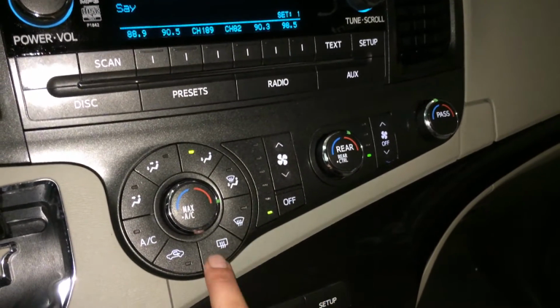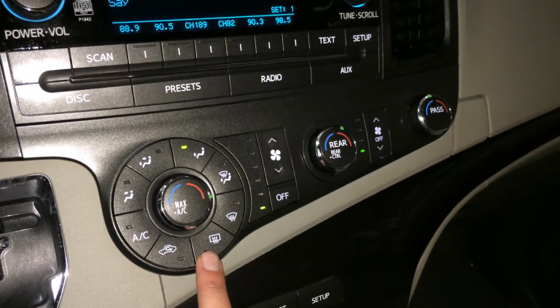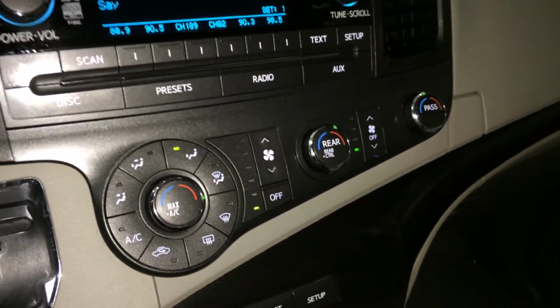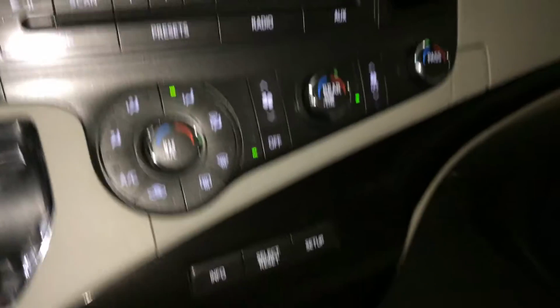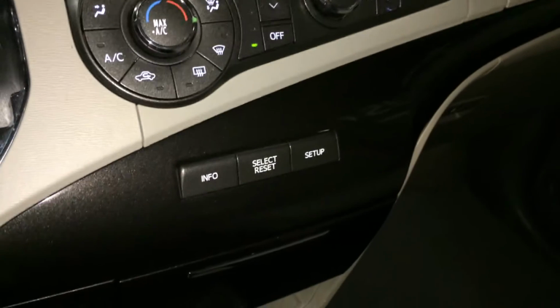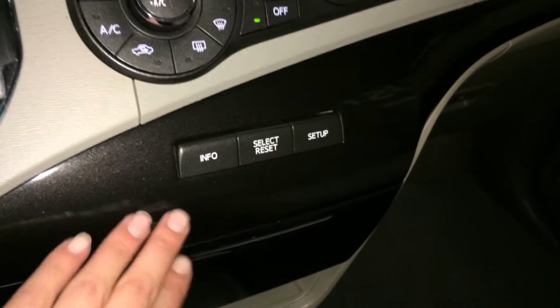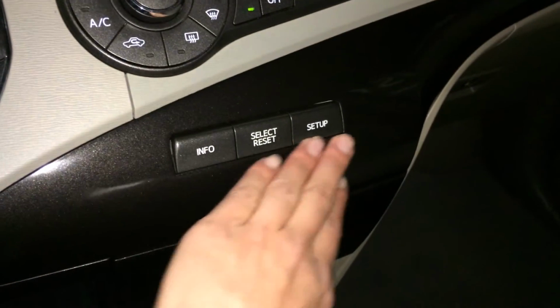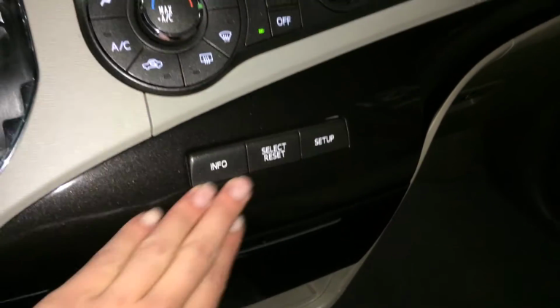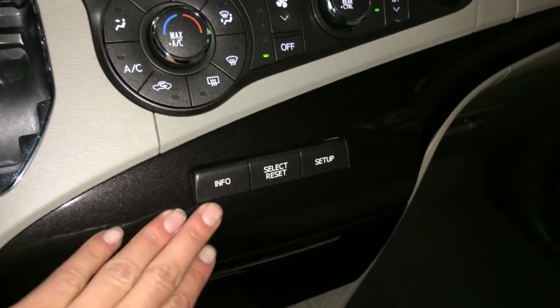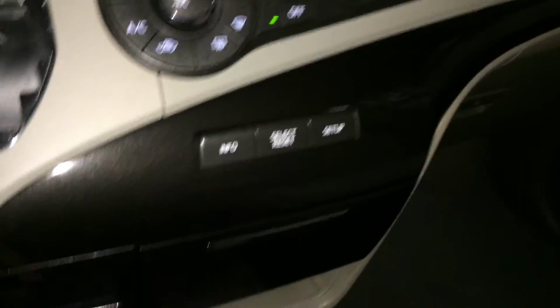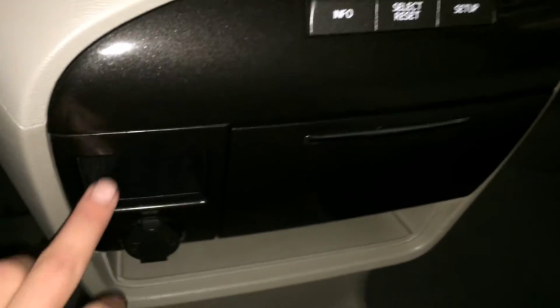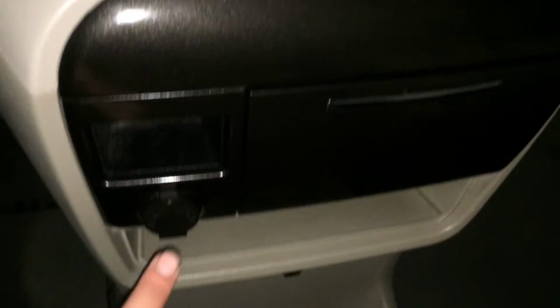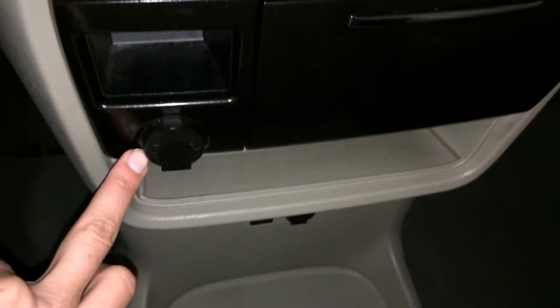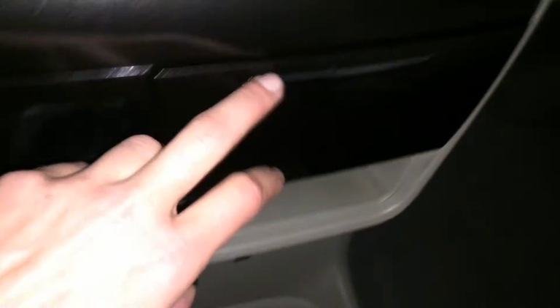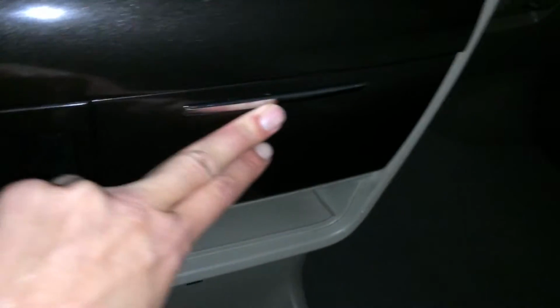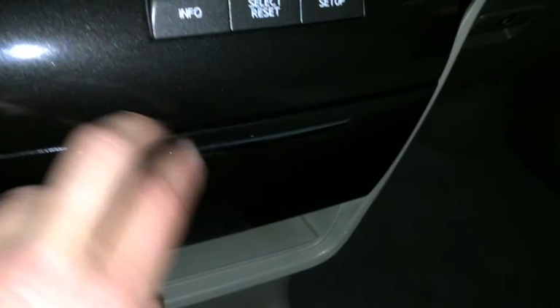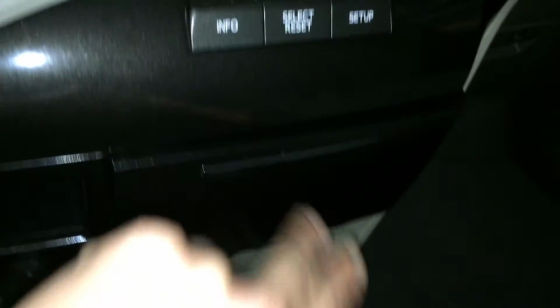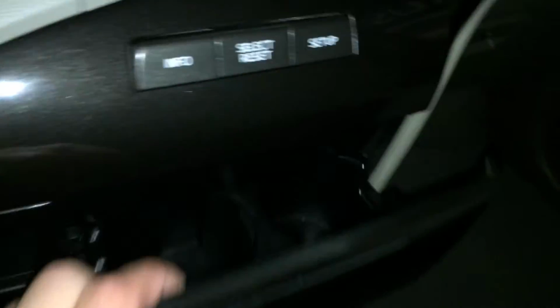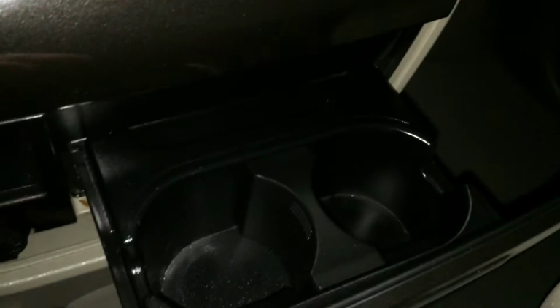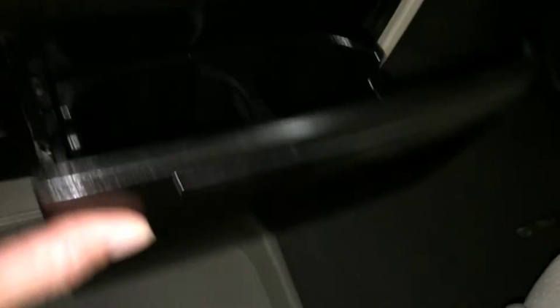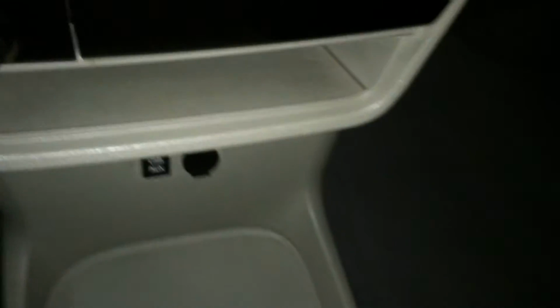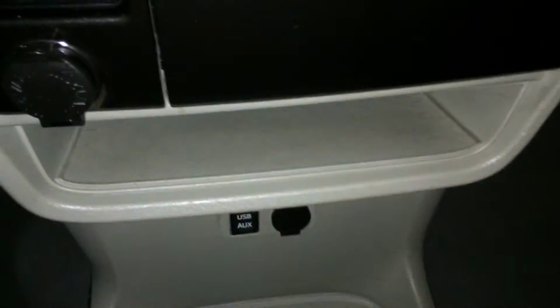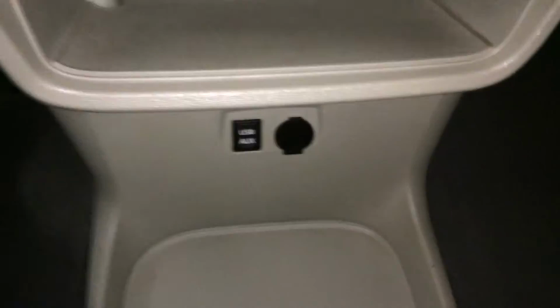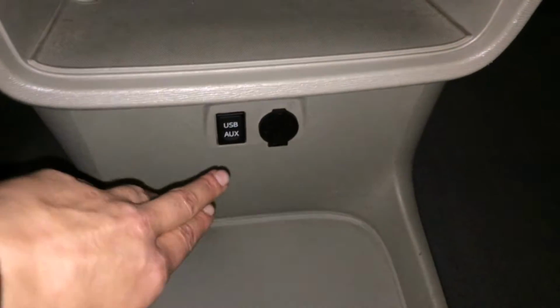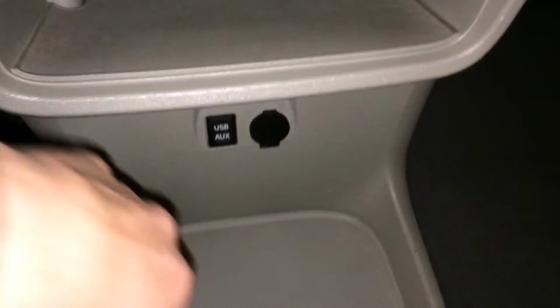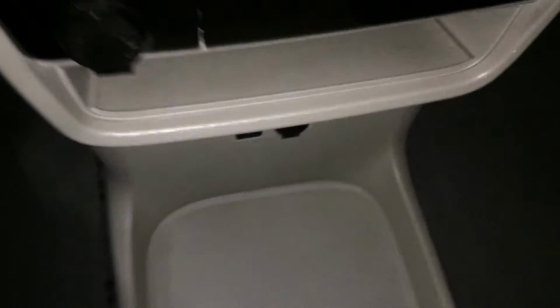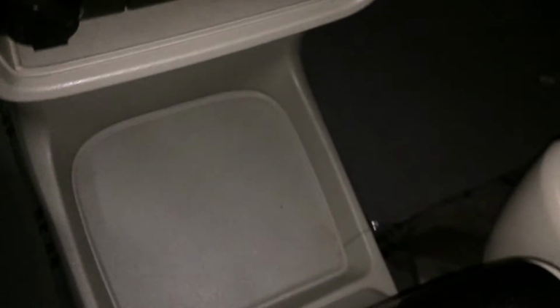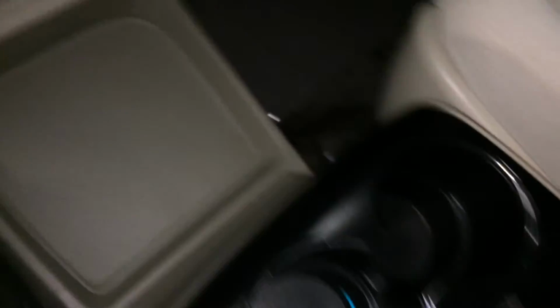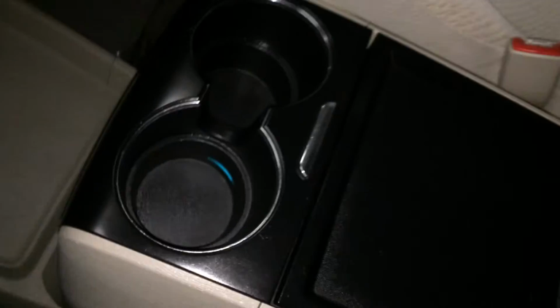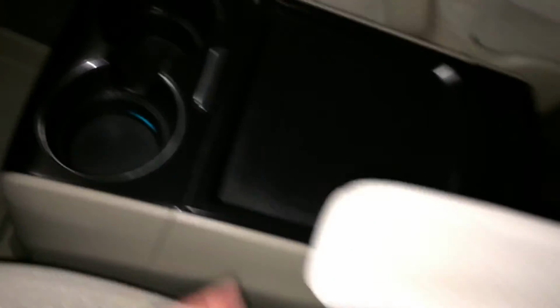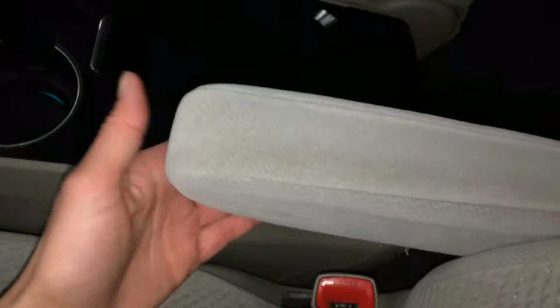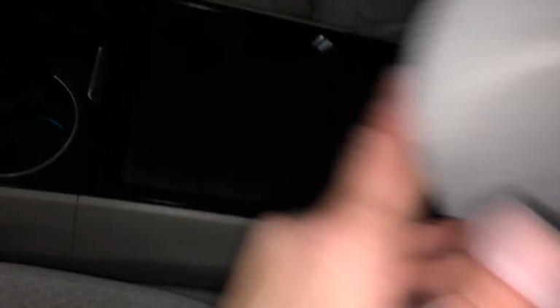Front and rear mirror defrost, and the side mirrors are heated. These are the buttons for that screen up top. Storage, power outlets, and cup holders. You've got more storage, audio inputs, and power outlets.